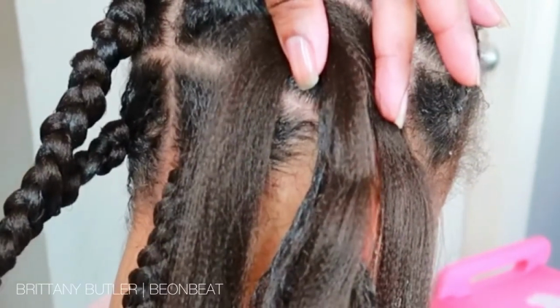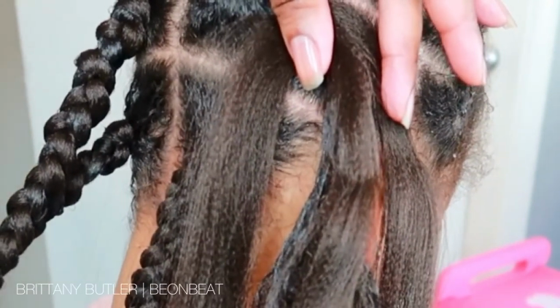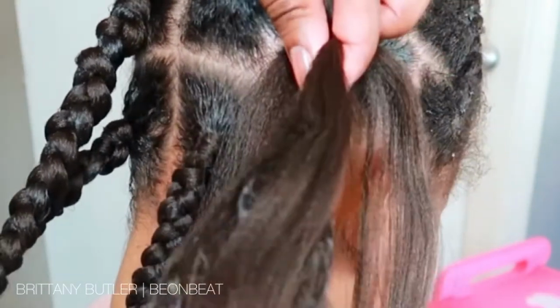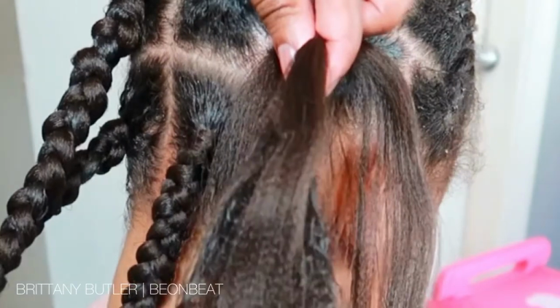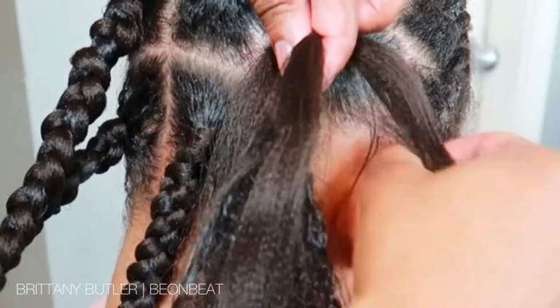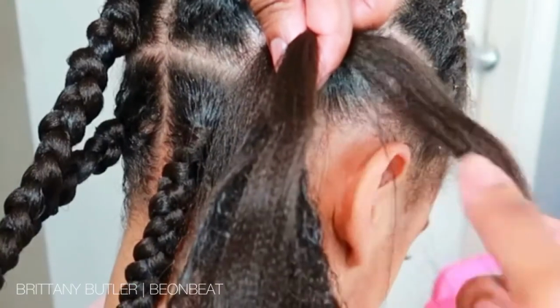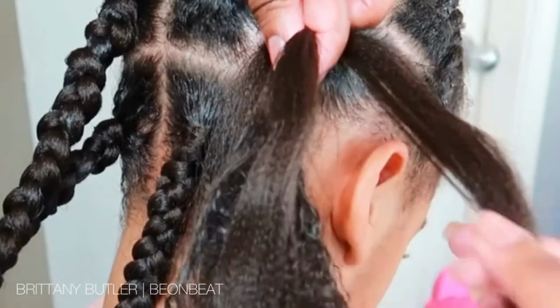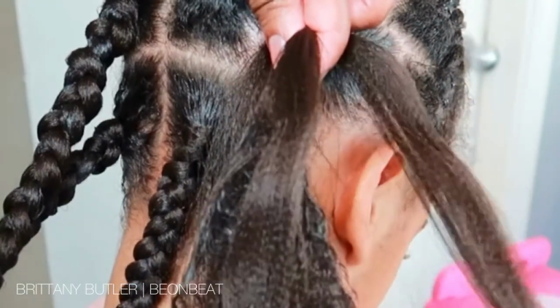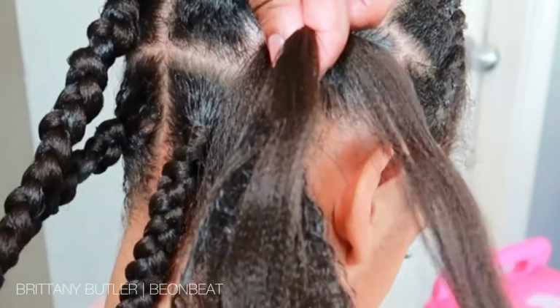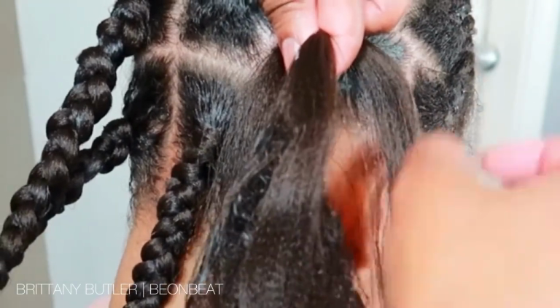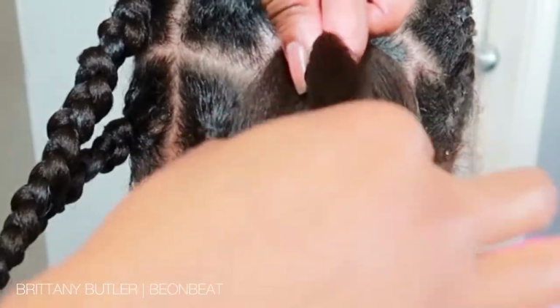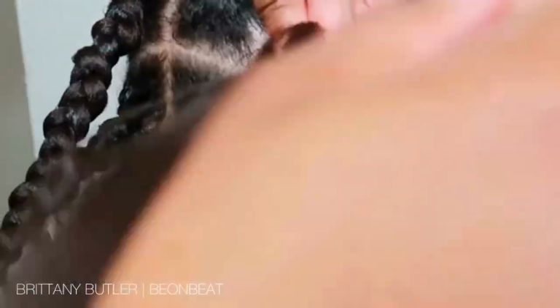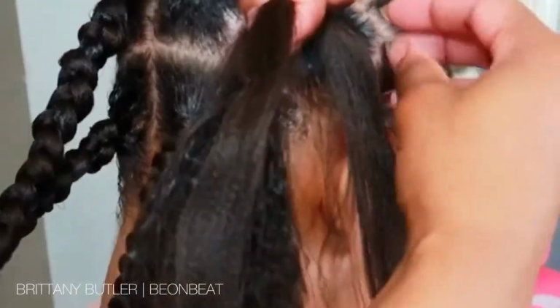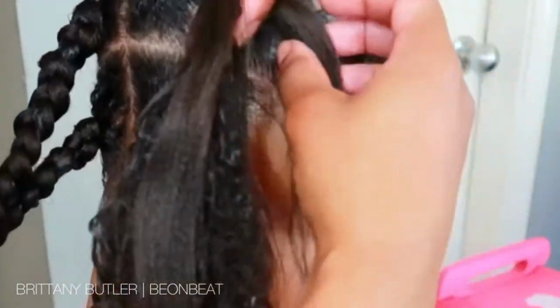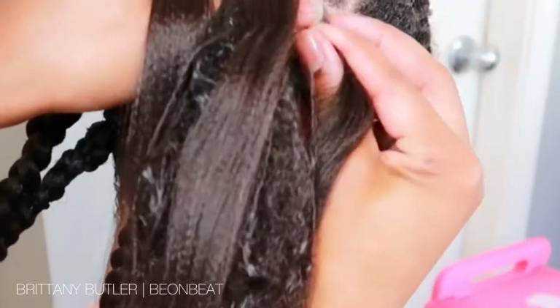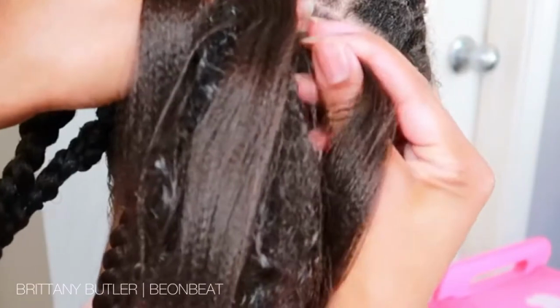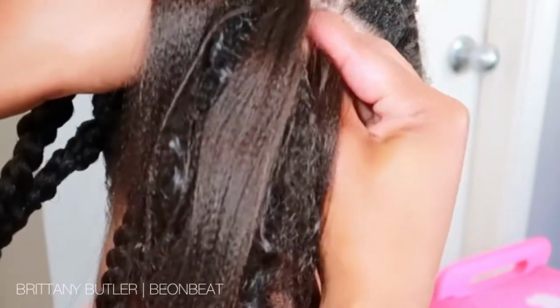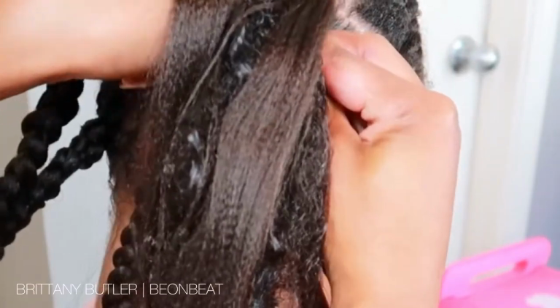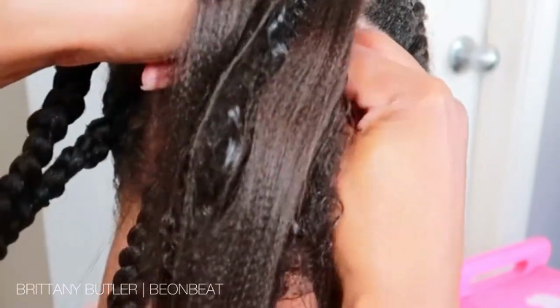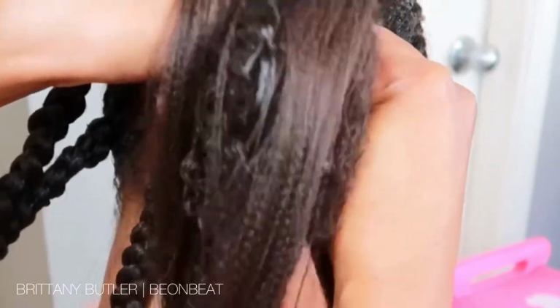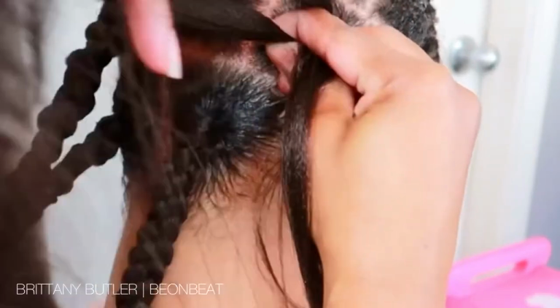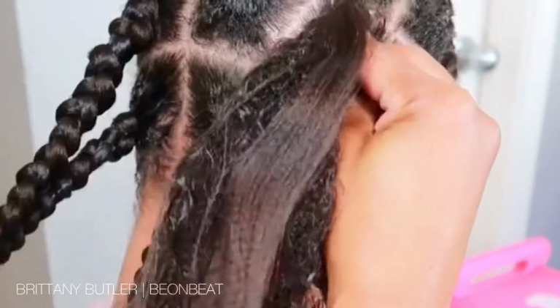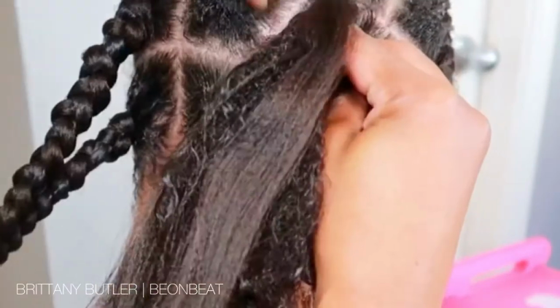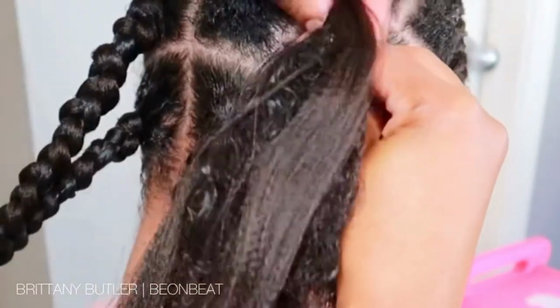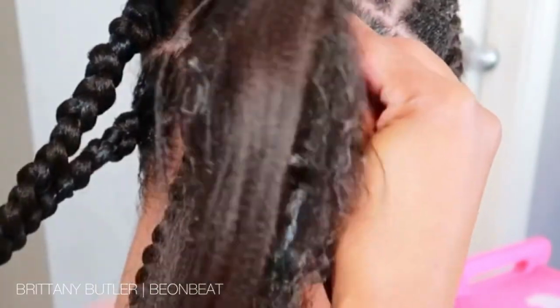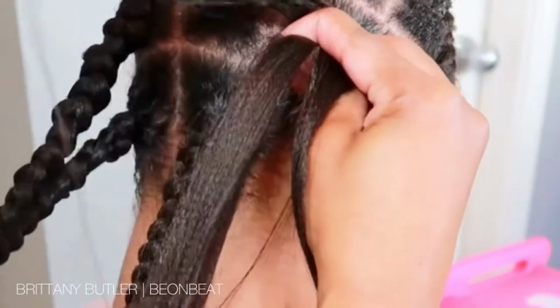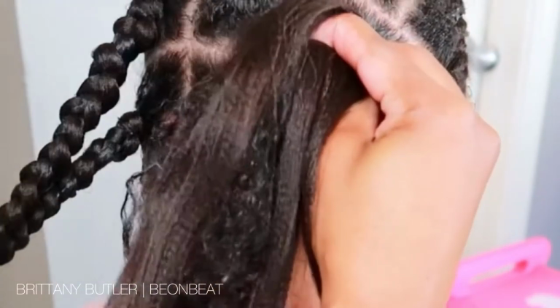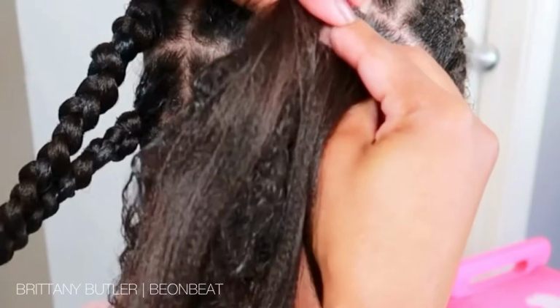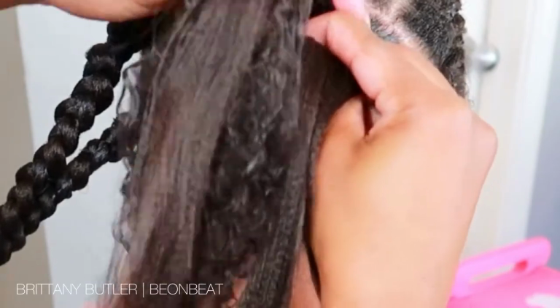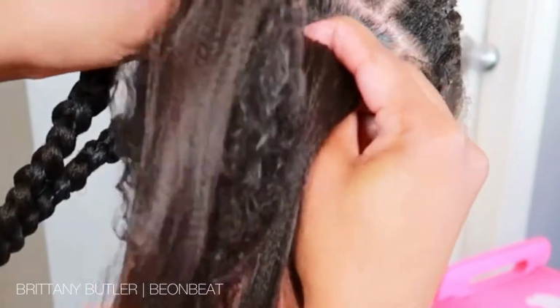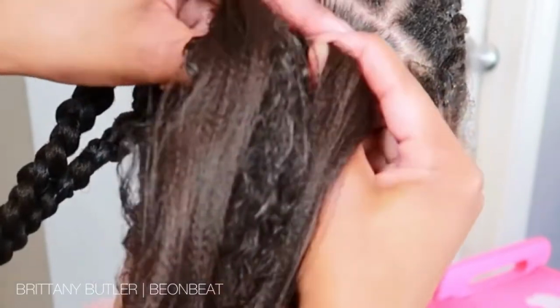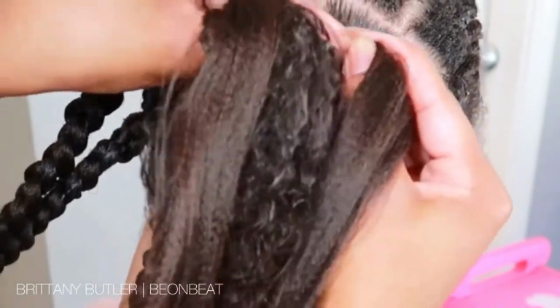It's actually one complete strand of hair, but you're going to take it and break it into three parts, and then you're going to use the middle part to match your hair that's going to be left out in the middle, and then you'll begin to braid.